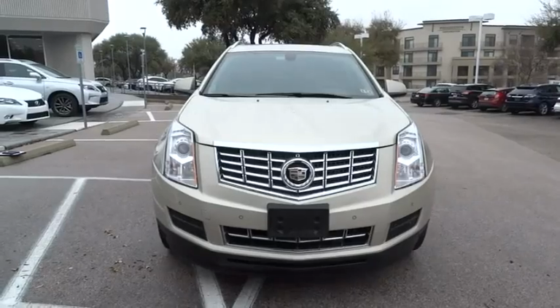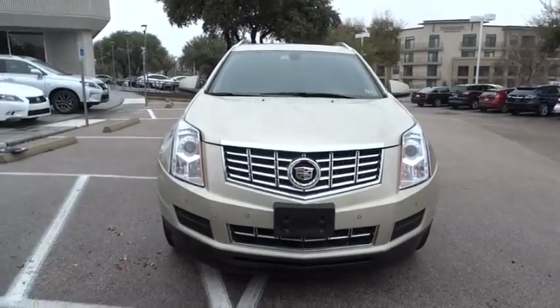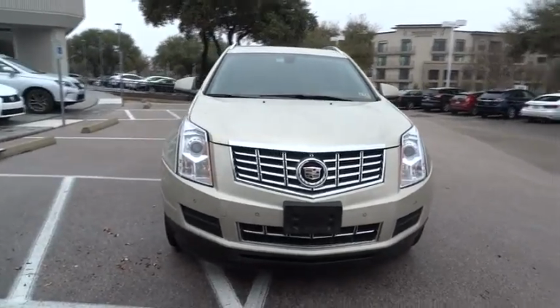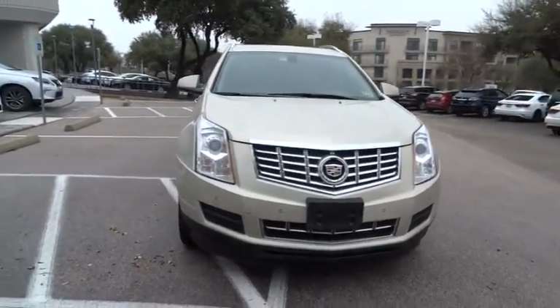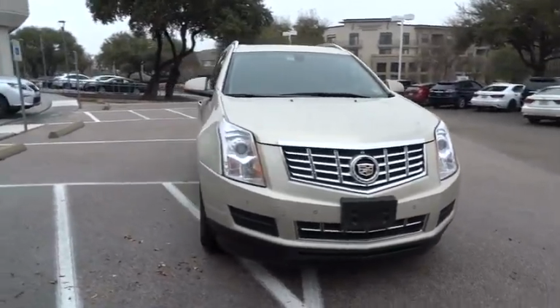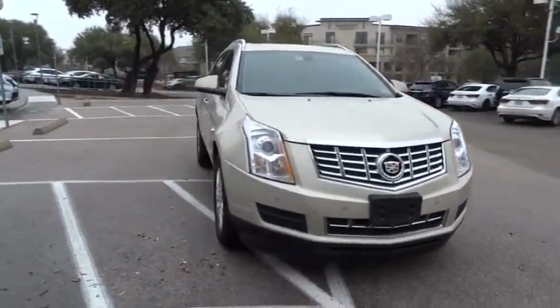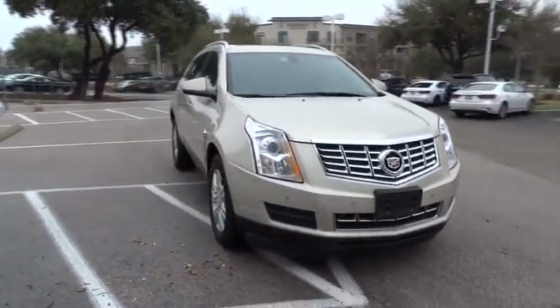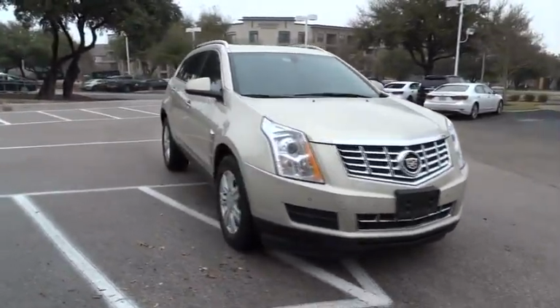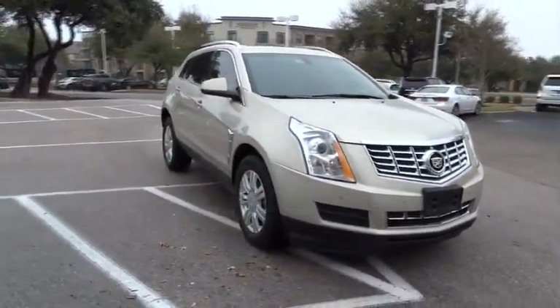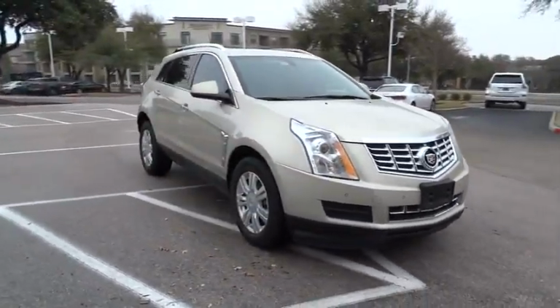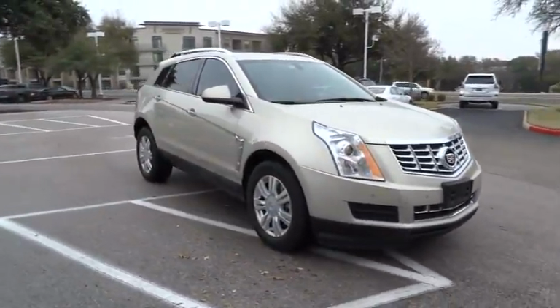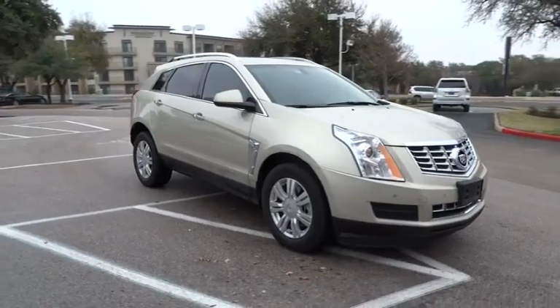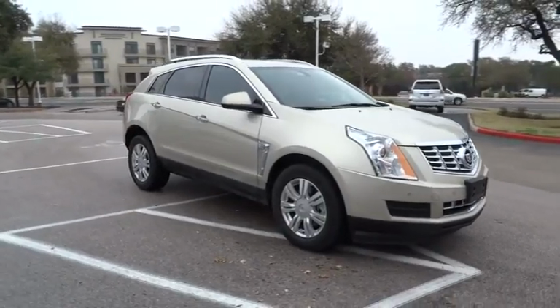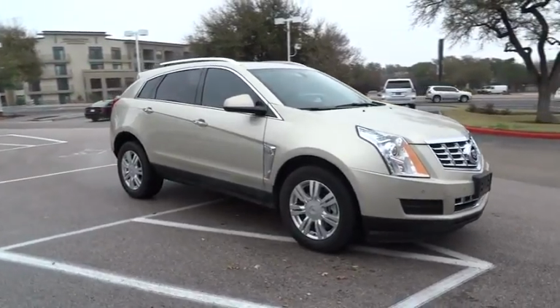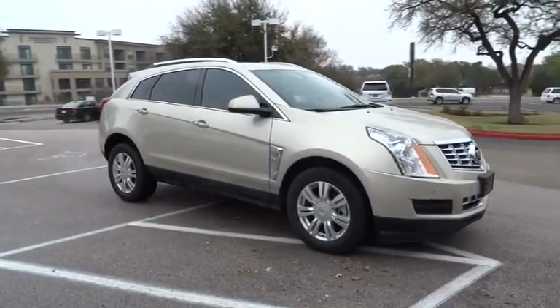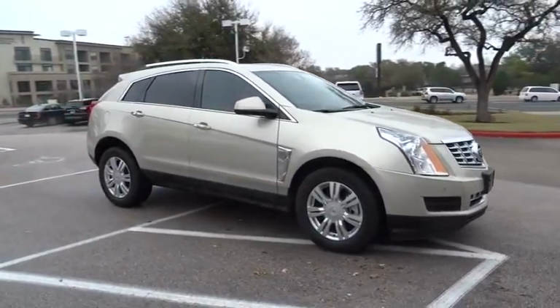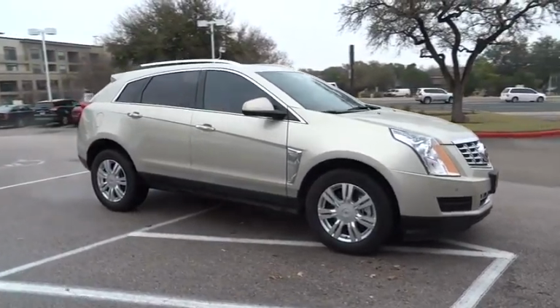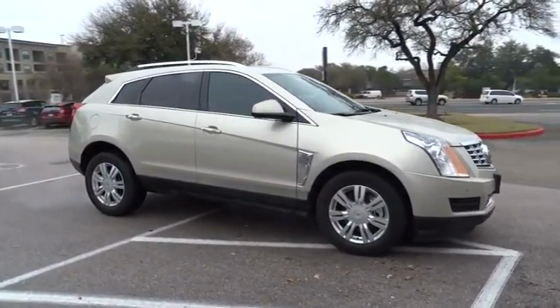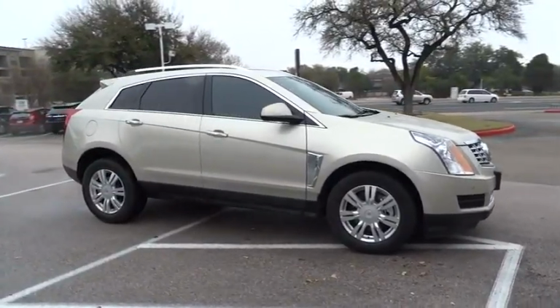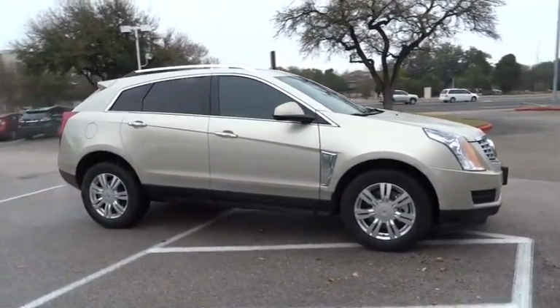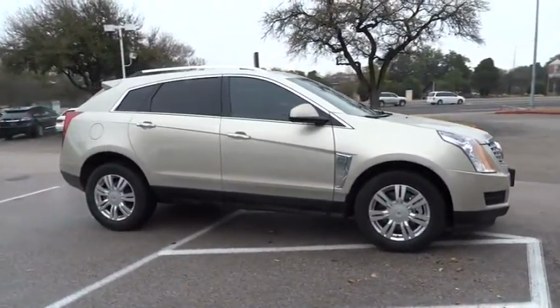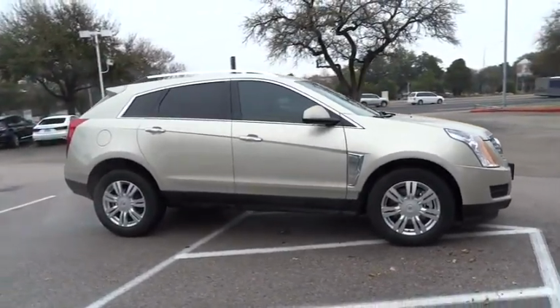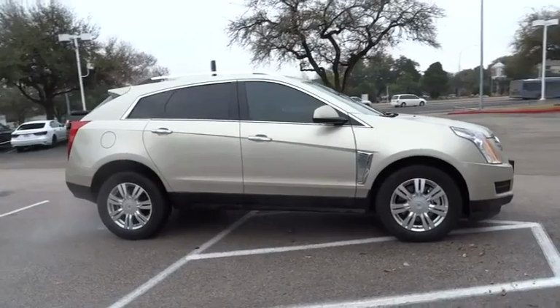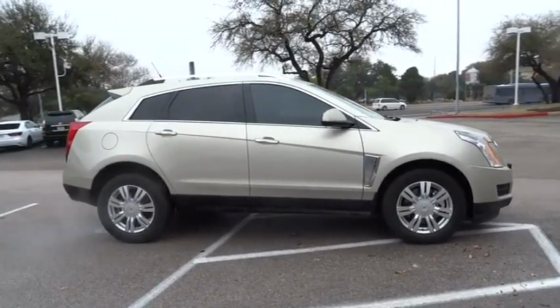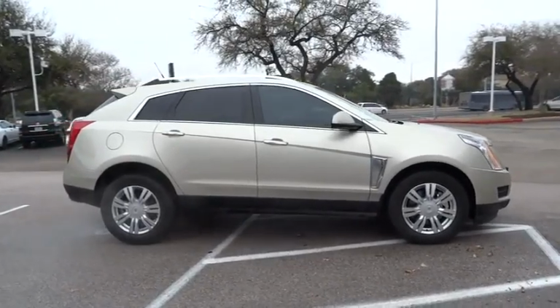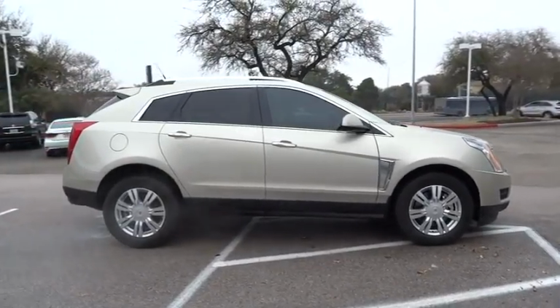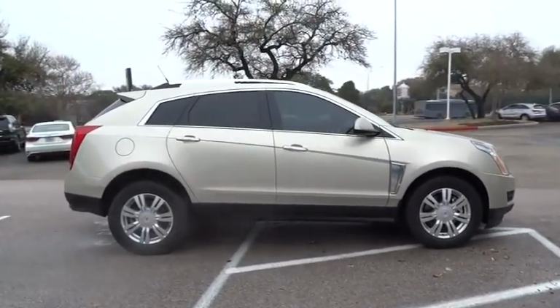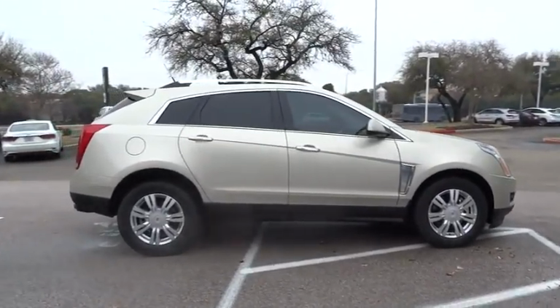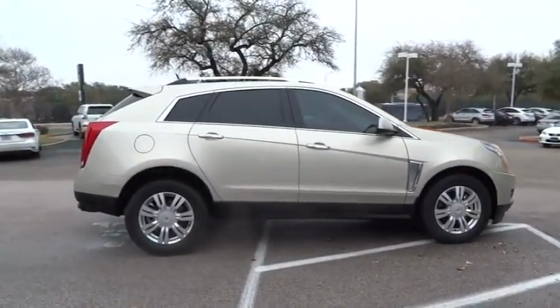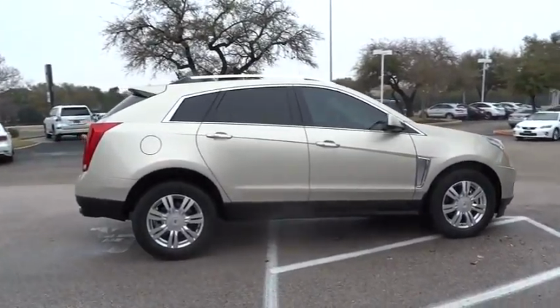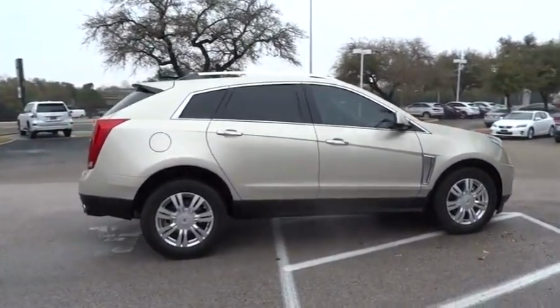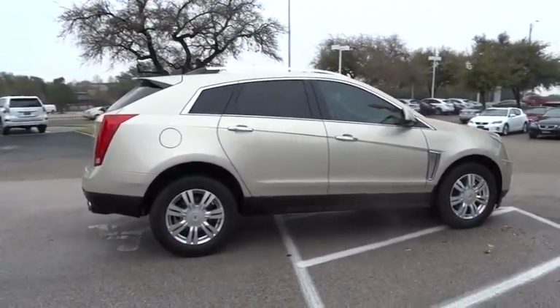The 2013 SRX. The Cadillac SRX is beautiful from every angle. For driving enthusiasts, there's track-tuned handling, advanced engine power, and the added confidence of available all-wheel drive.